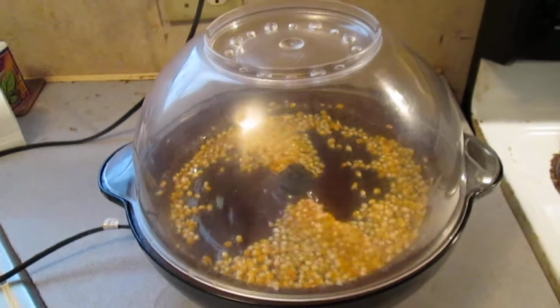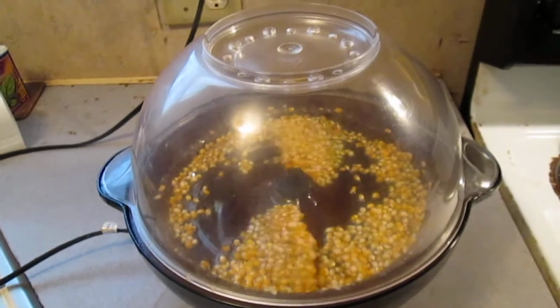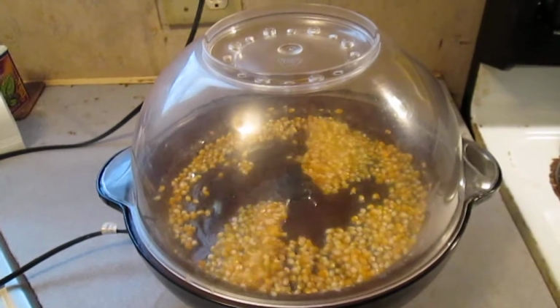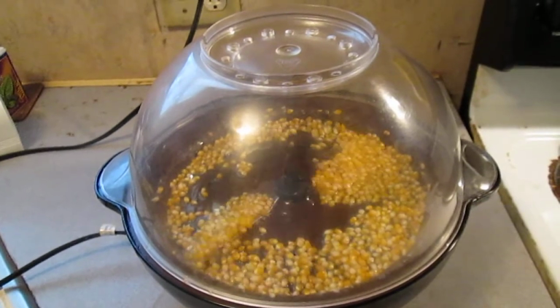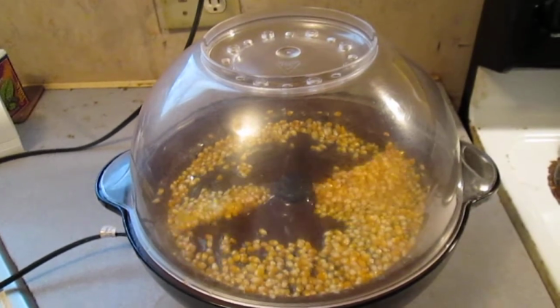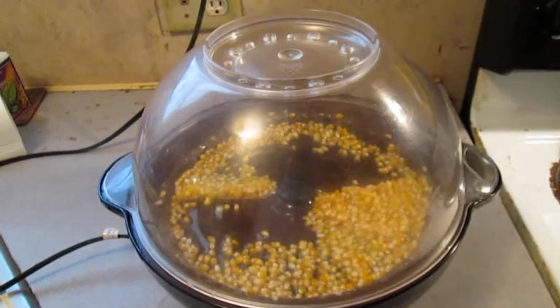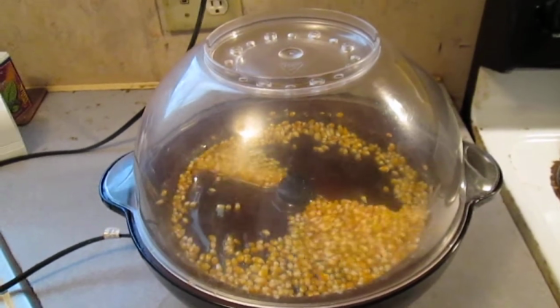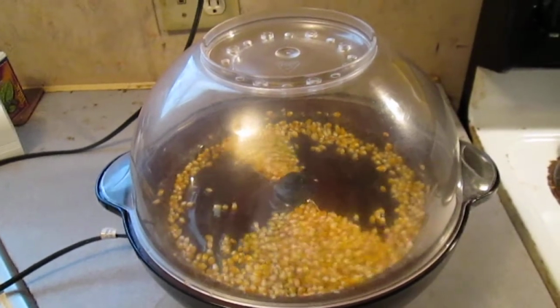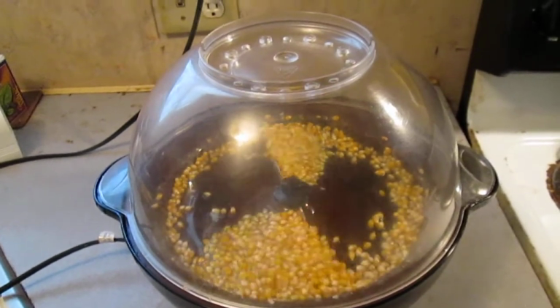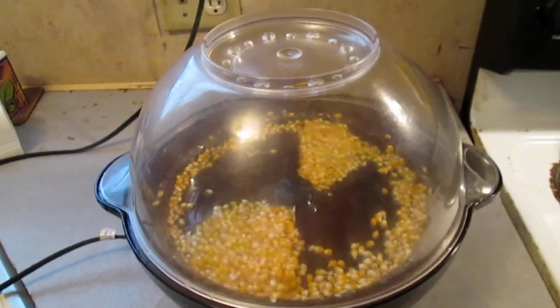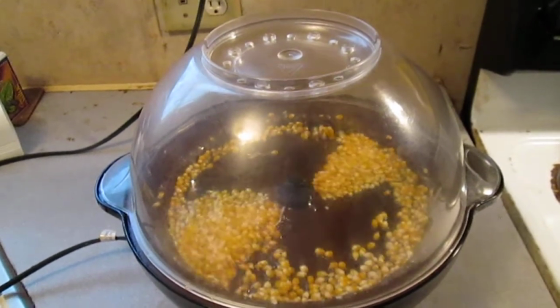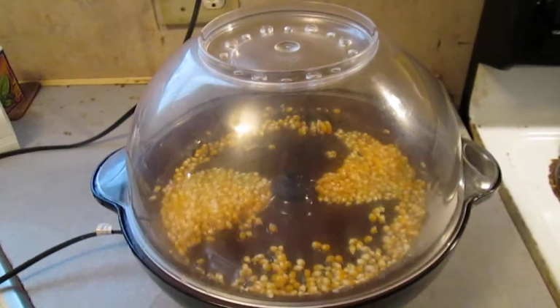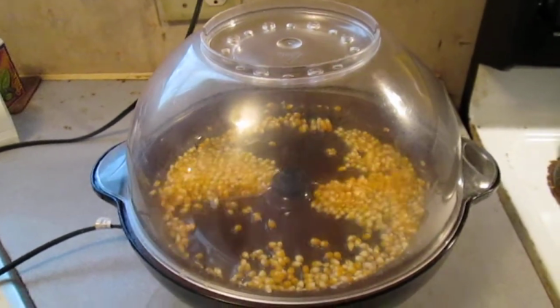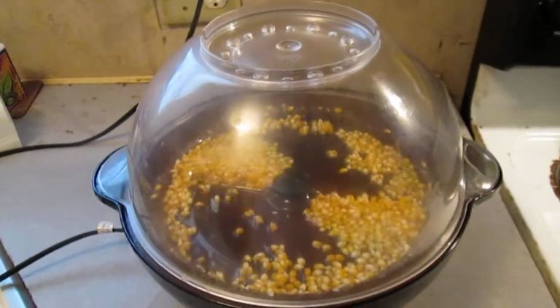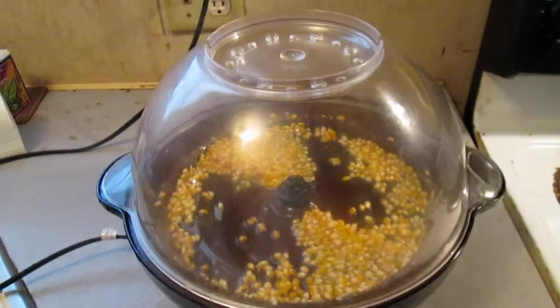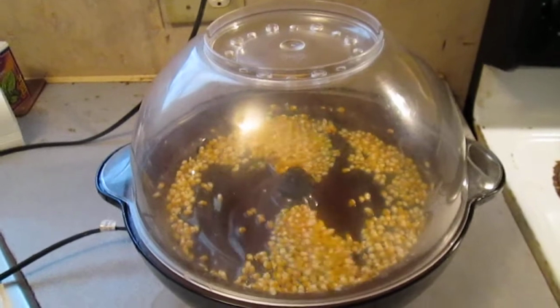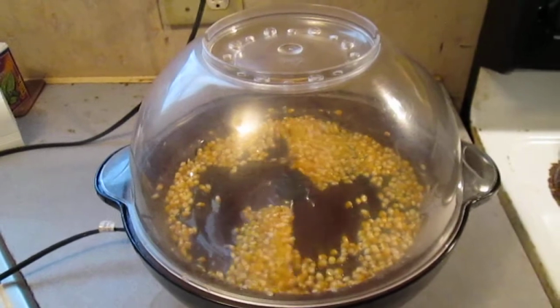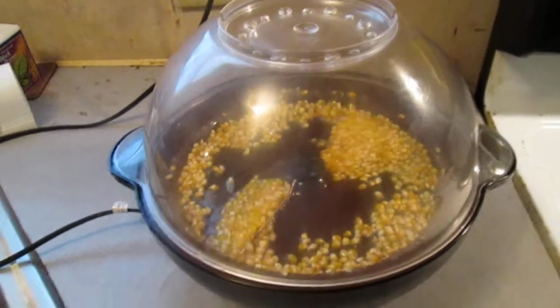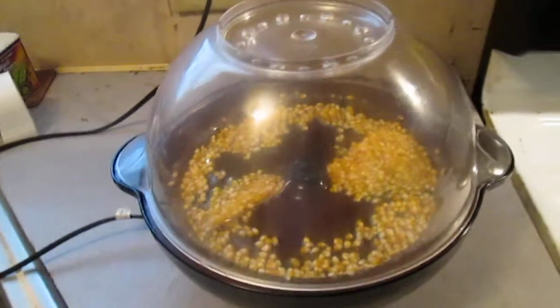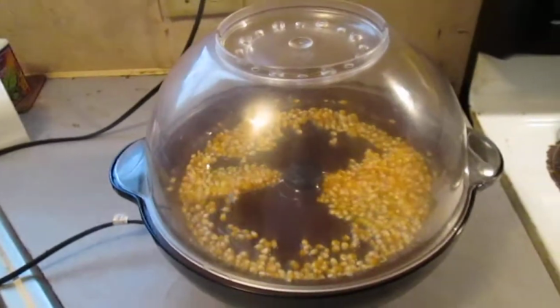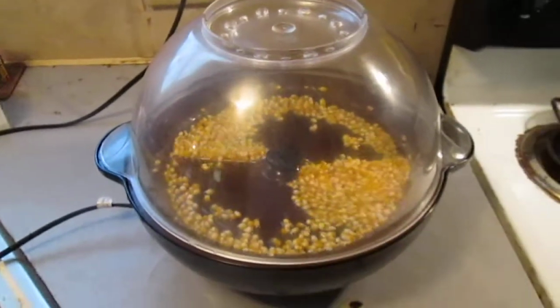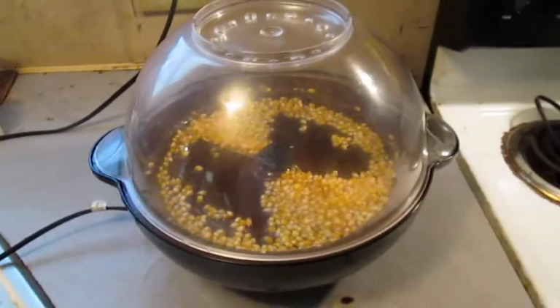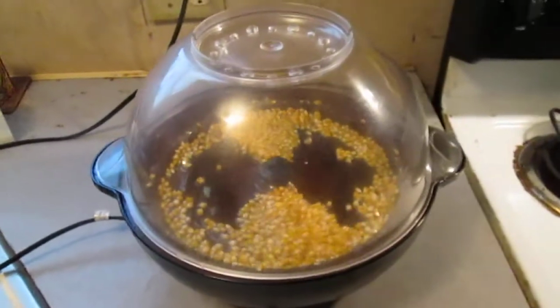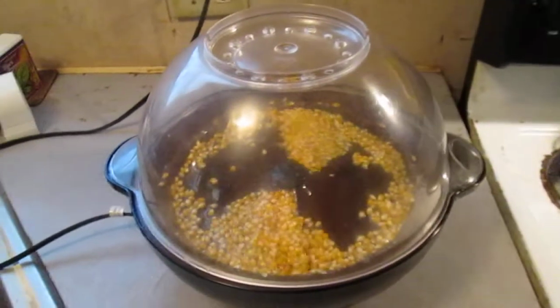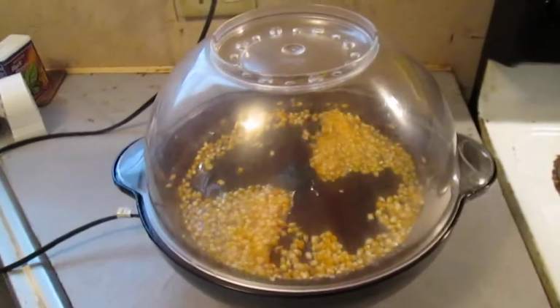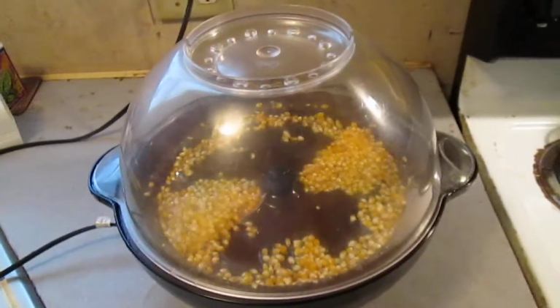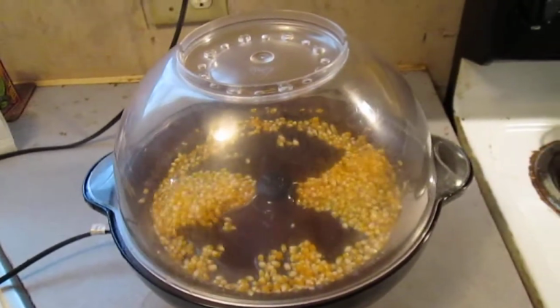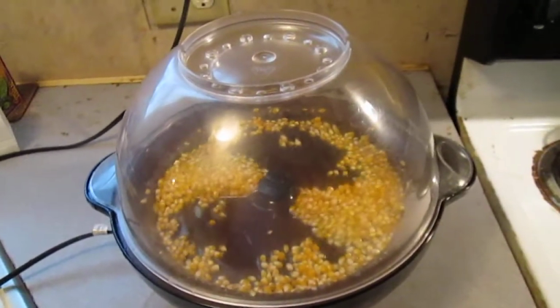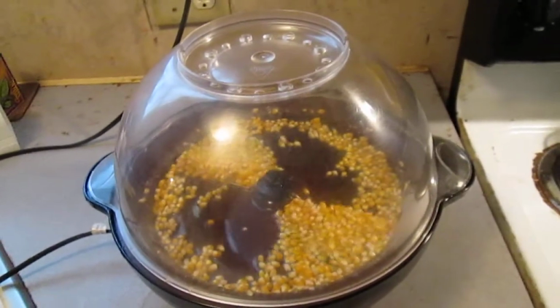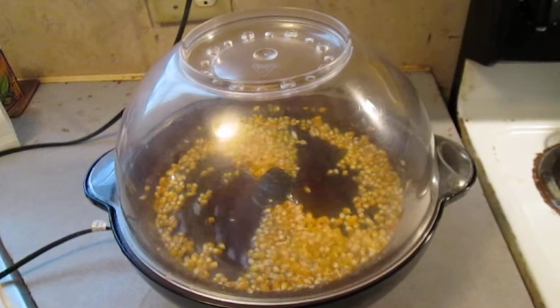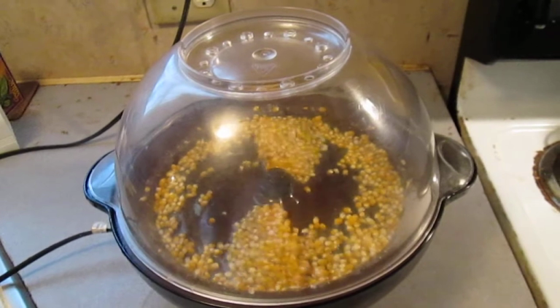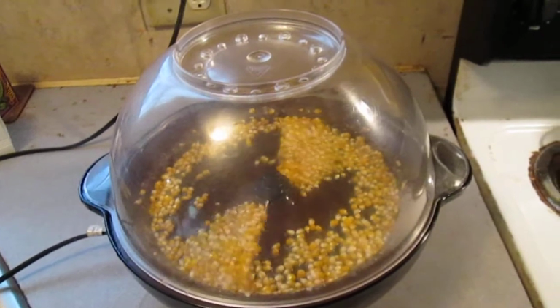We got thinking and we used some brain power, a scale, and a calculator. And this is how we did it. We figured that store-bought popcorn has to be between 13 to 14% moisture.